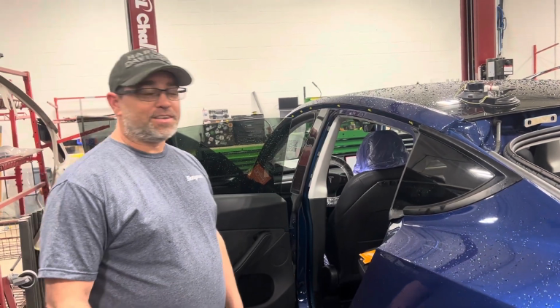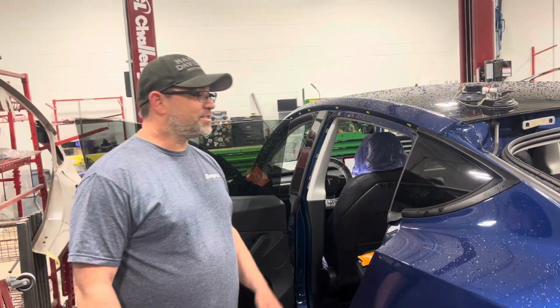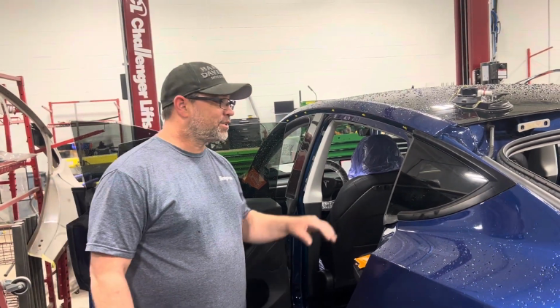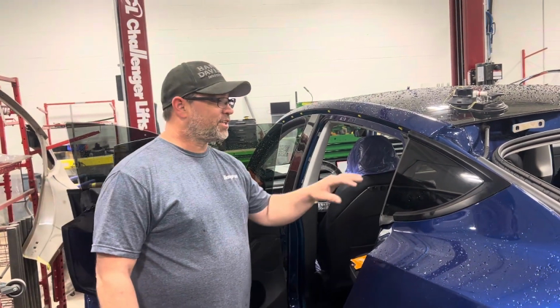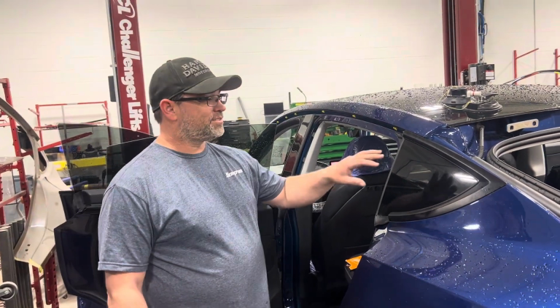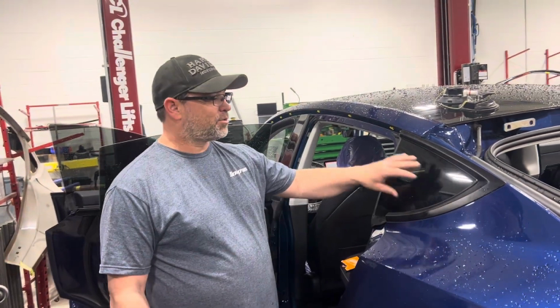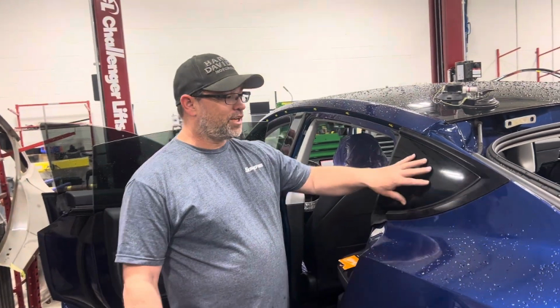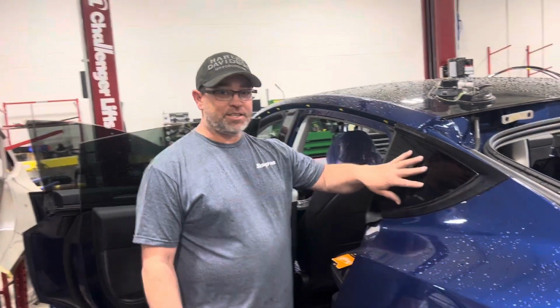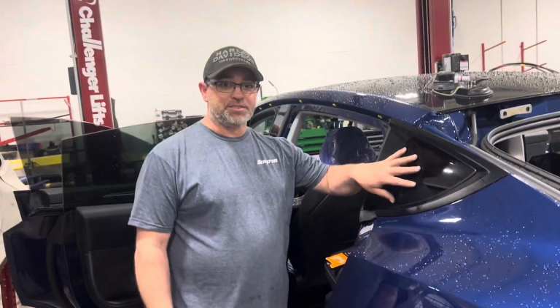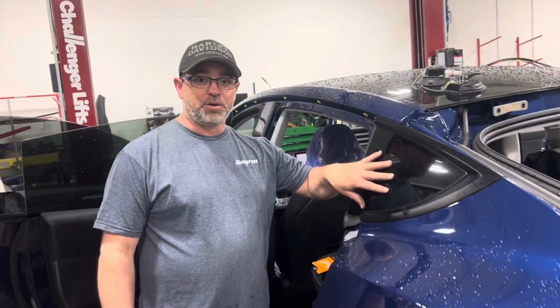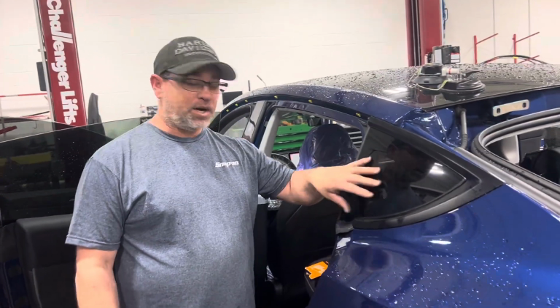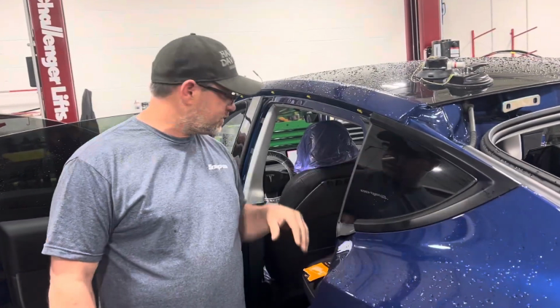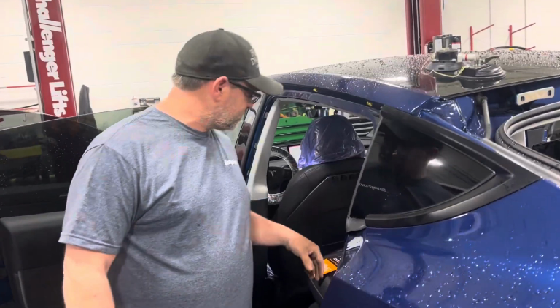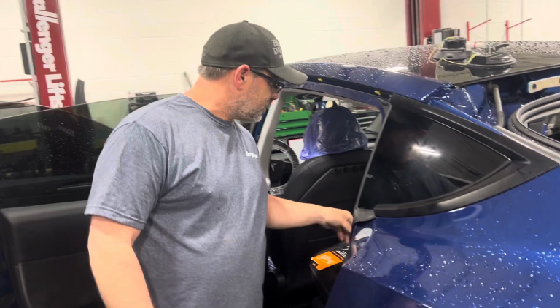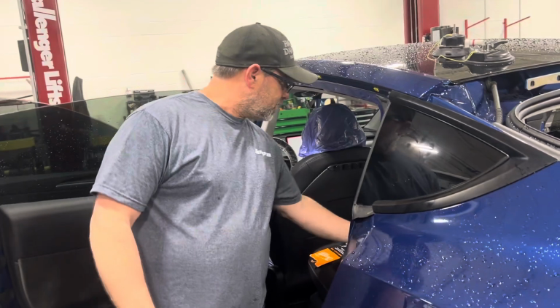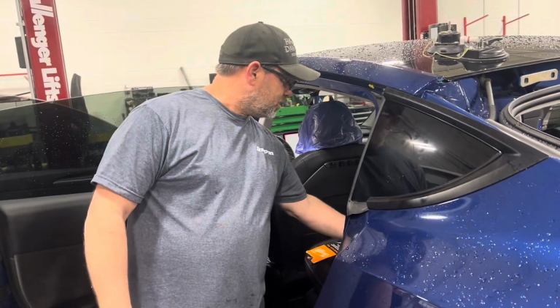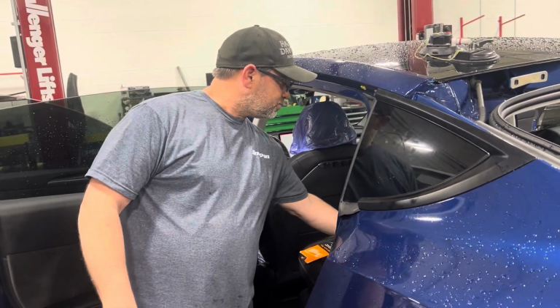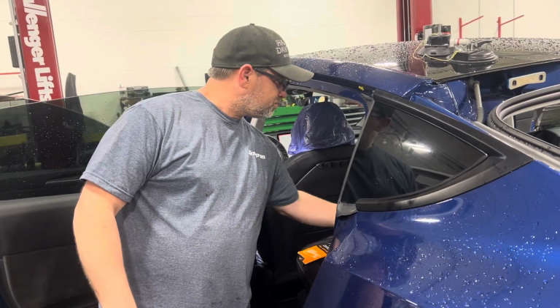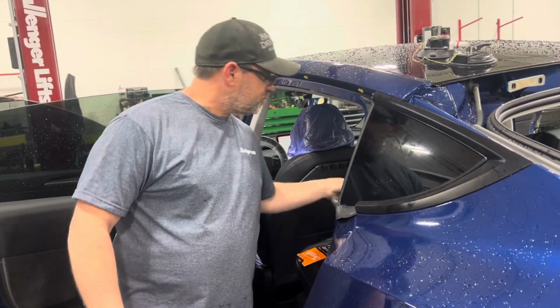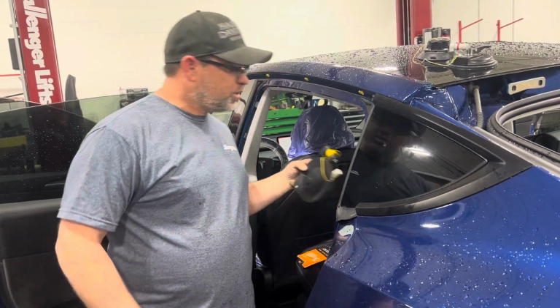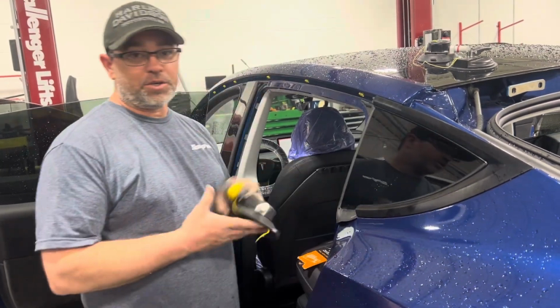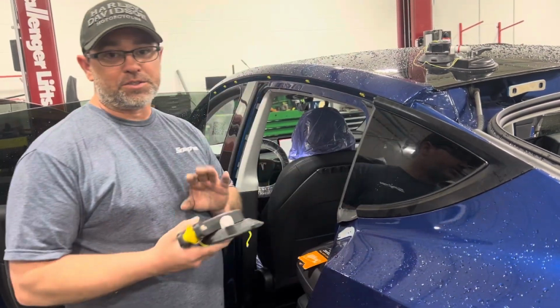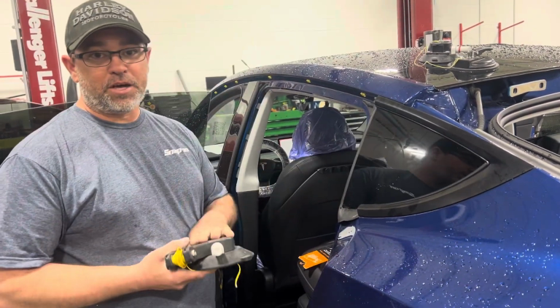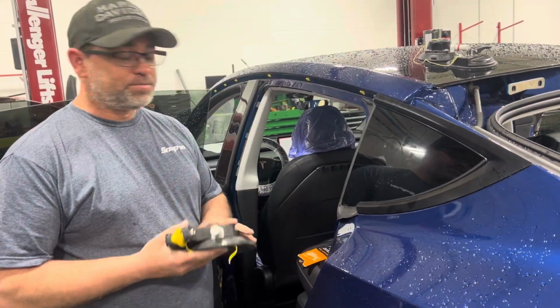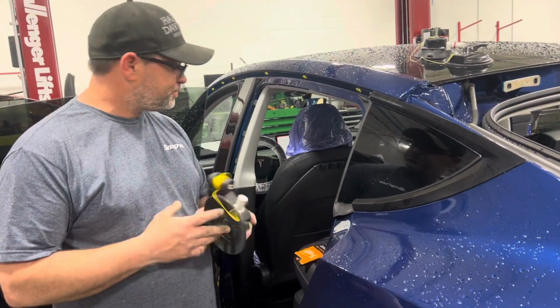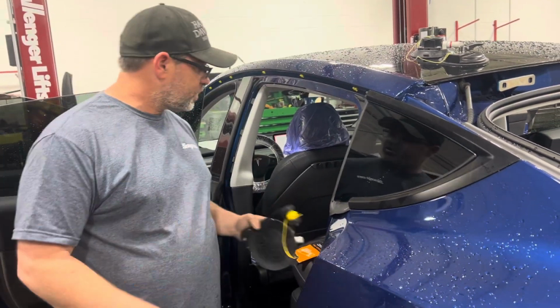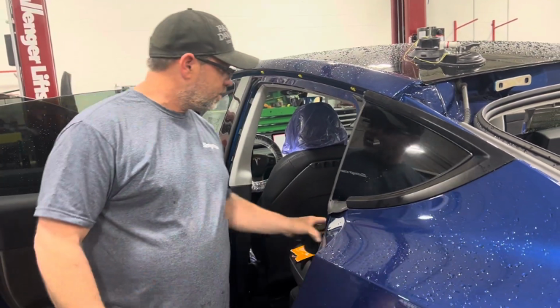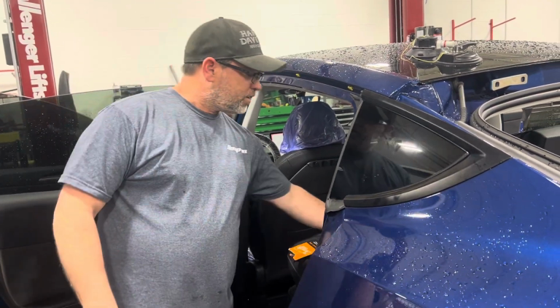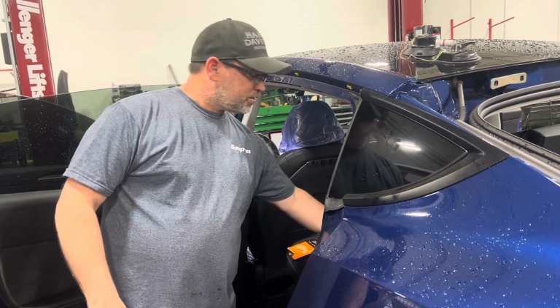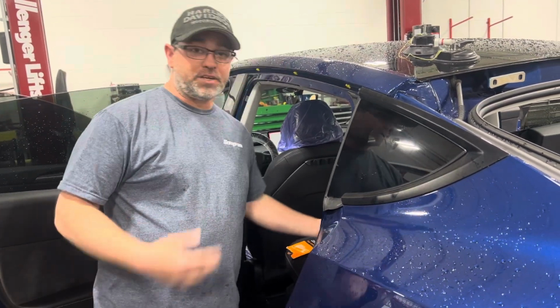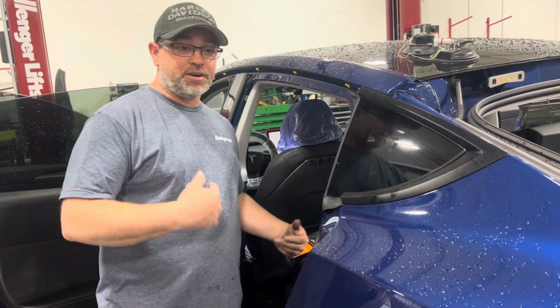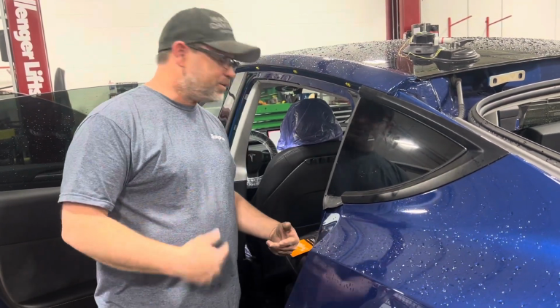Alright, so we're going to cut the quarter glass out on this Model Y. Reuse the Spyder. I'll show you guys how I do it.